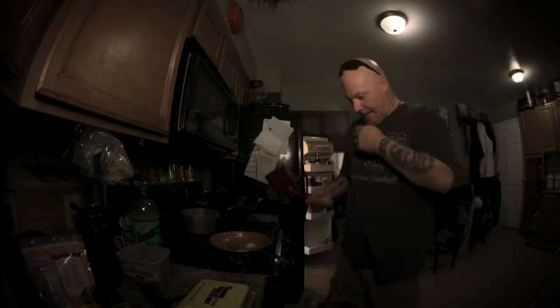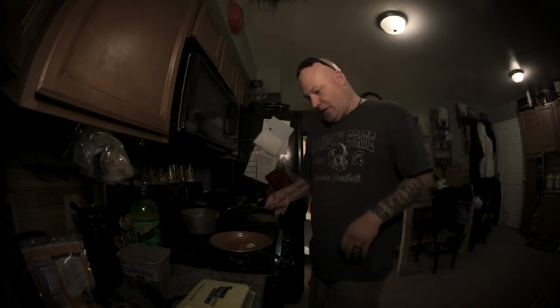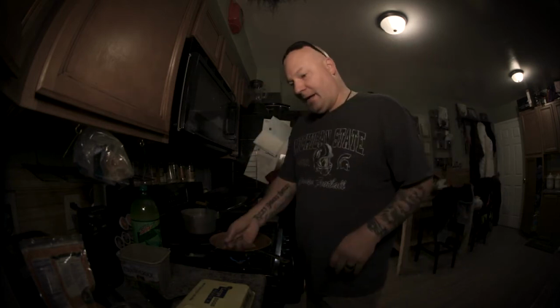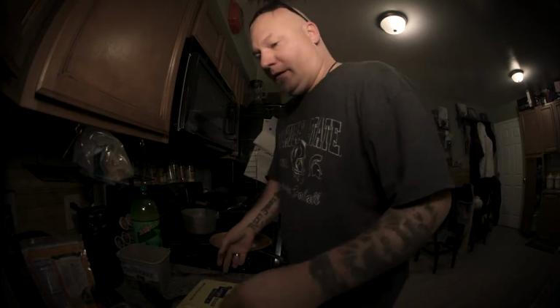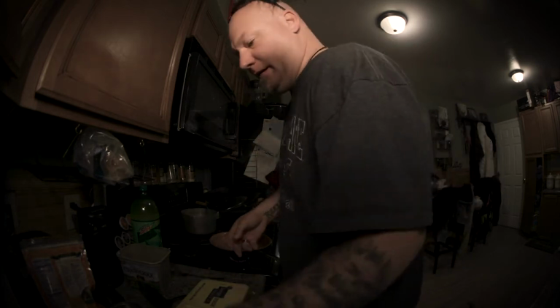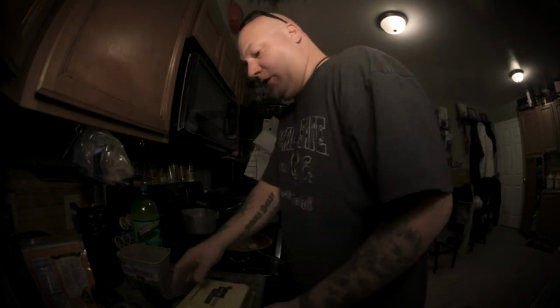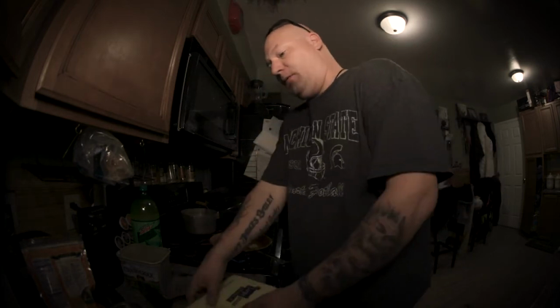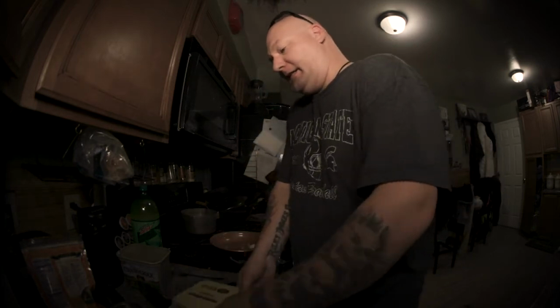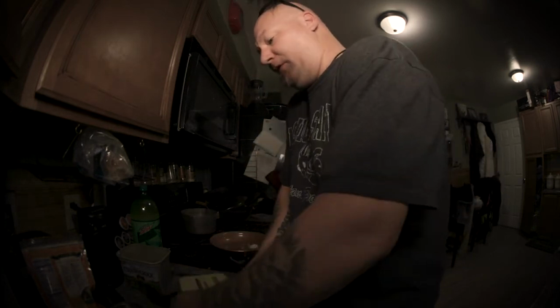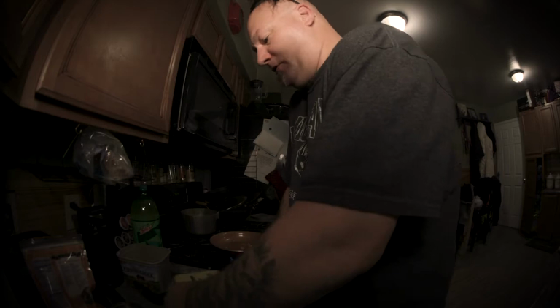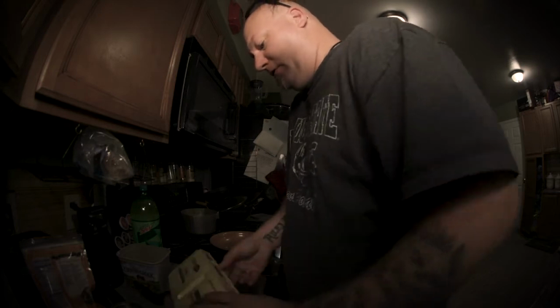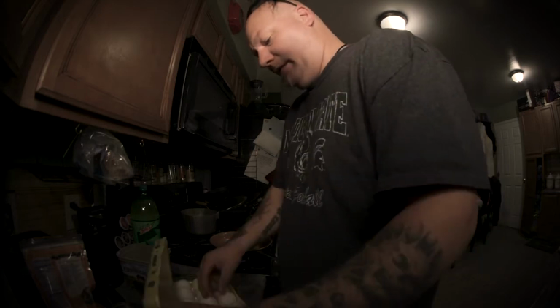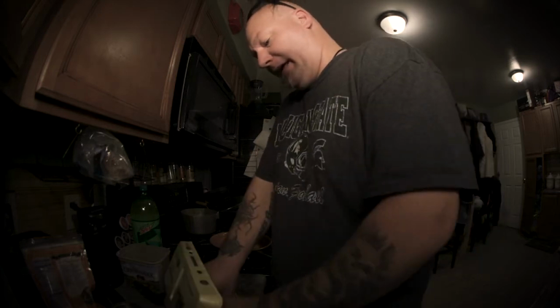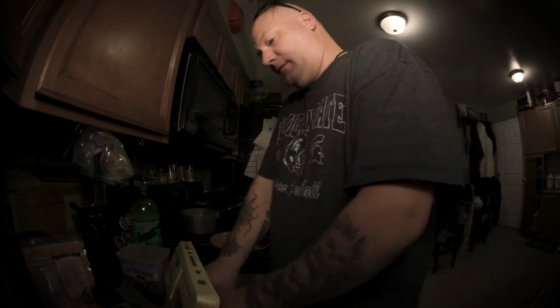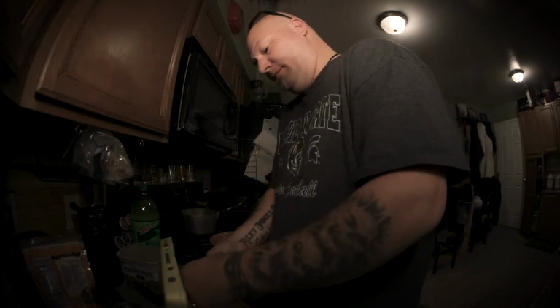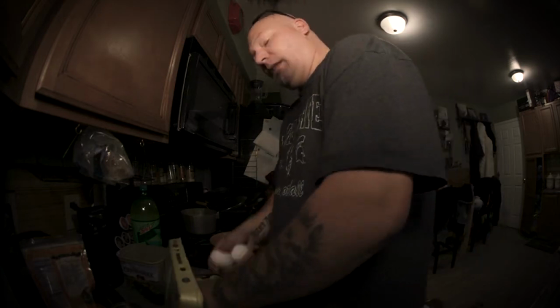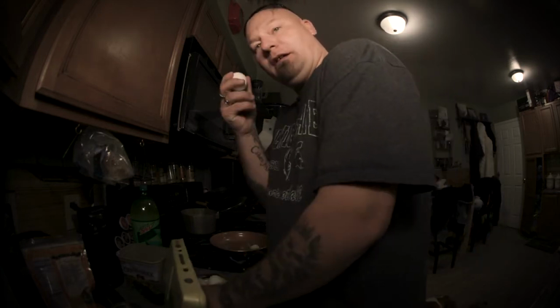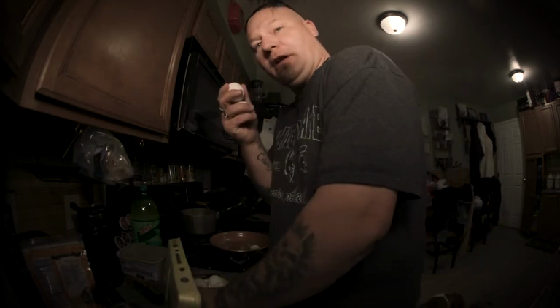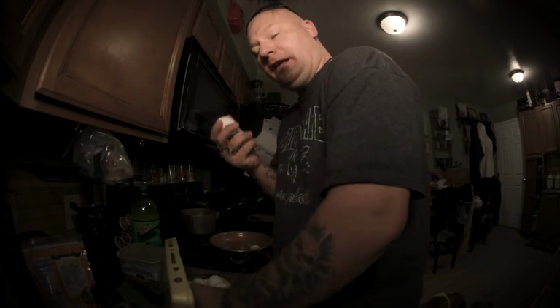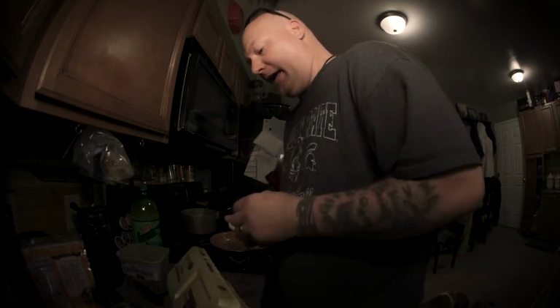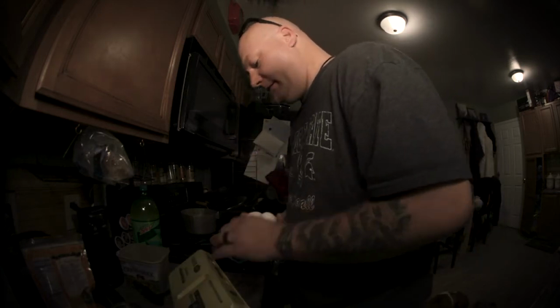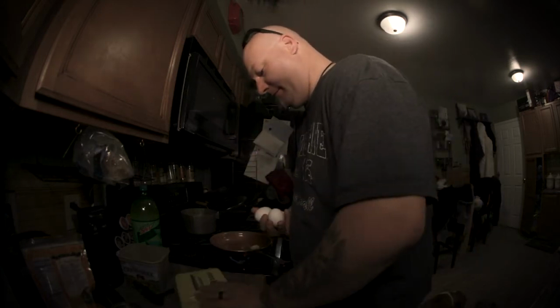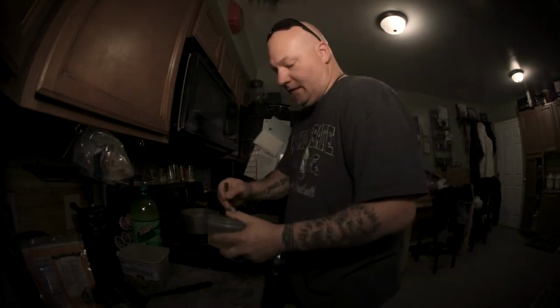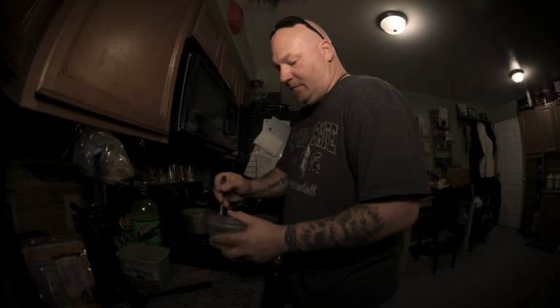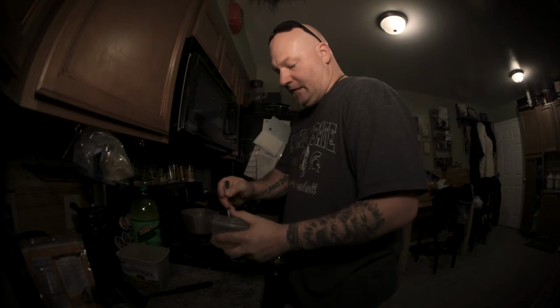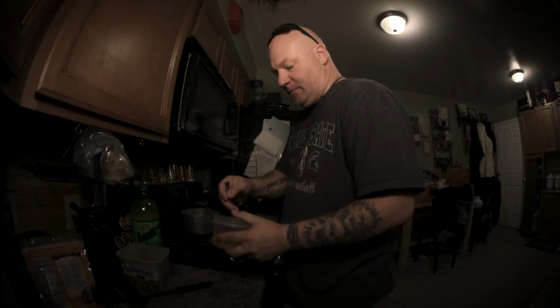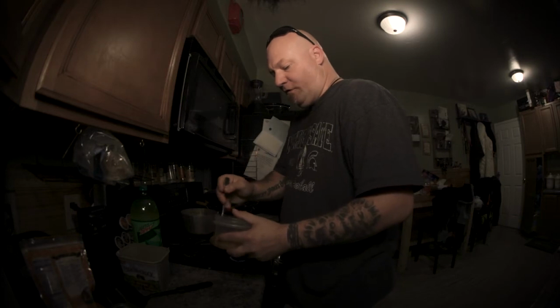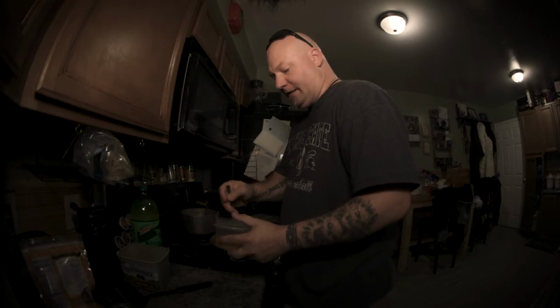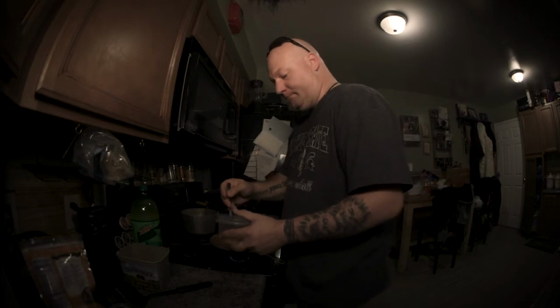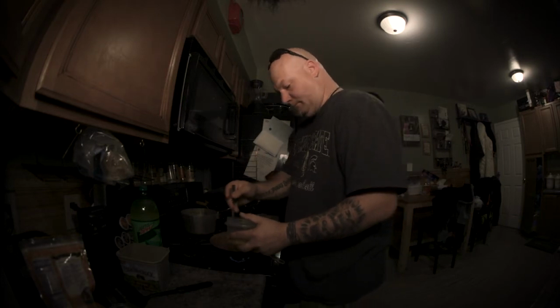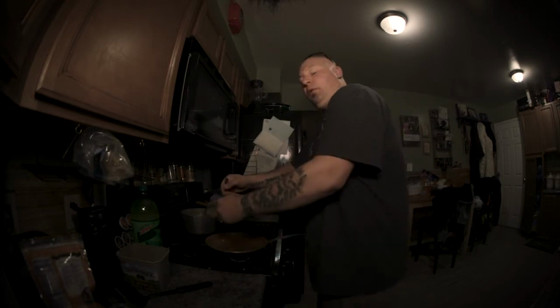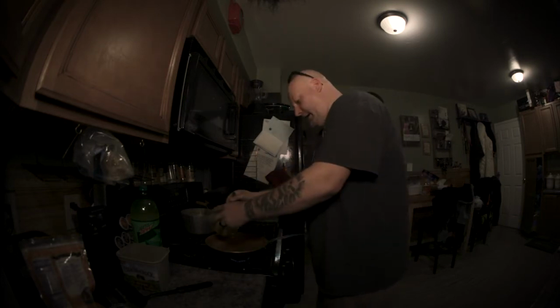And while that butter is doing what it's supposed to do in the pan — three eggs. Mix these motherfuckers up. Pour it in.